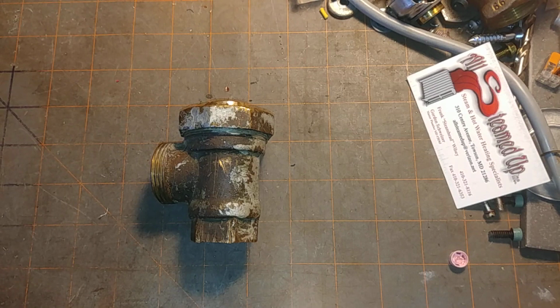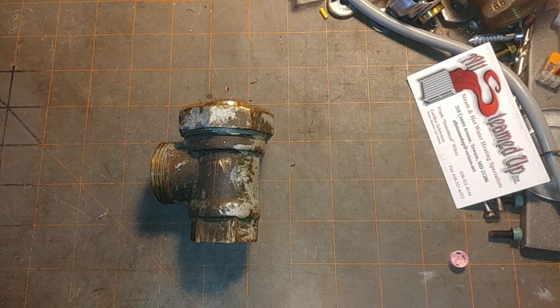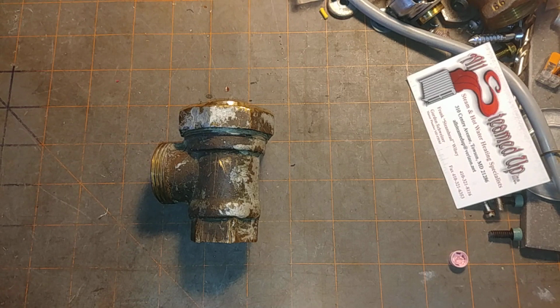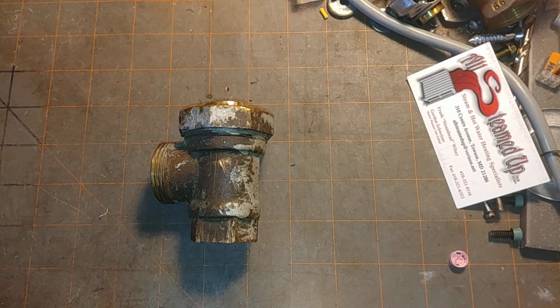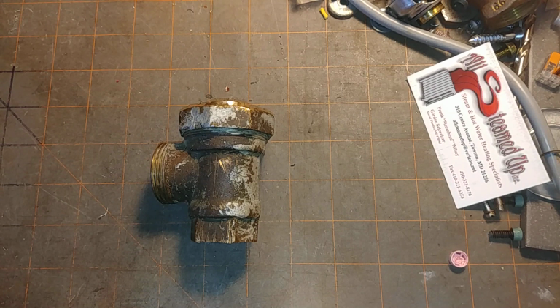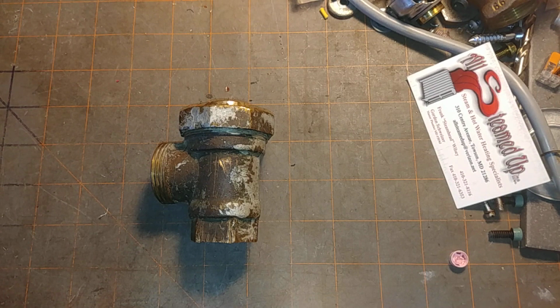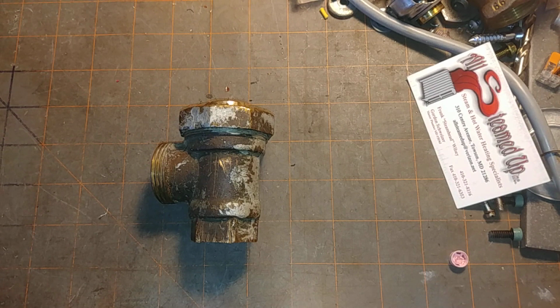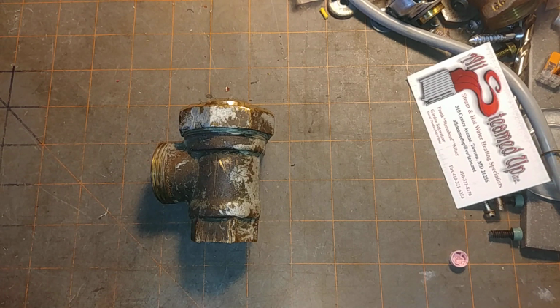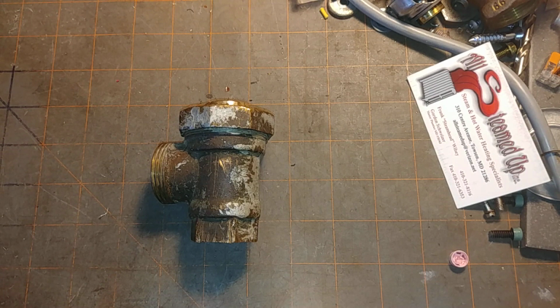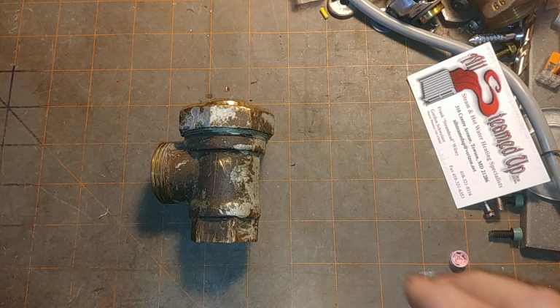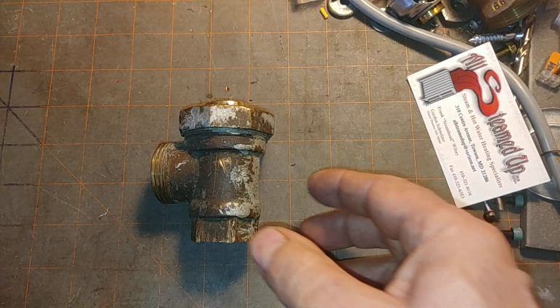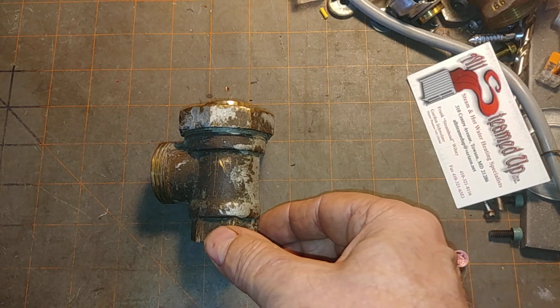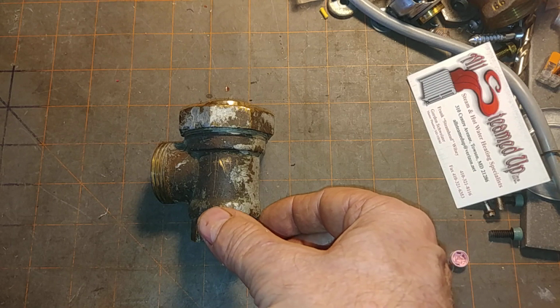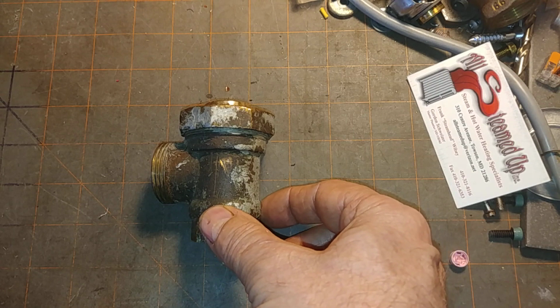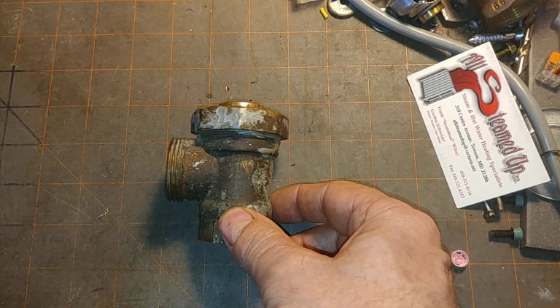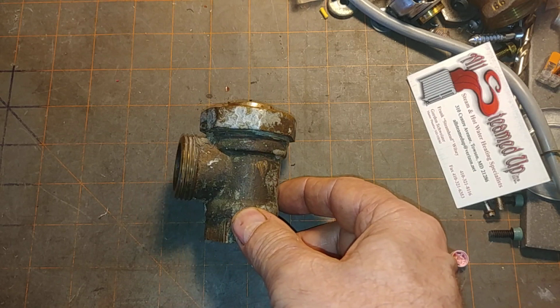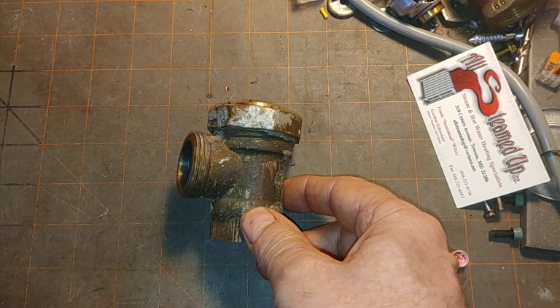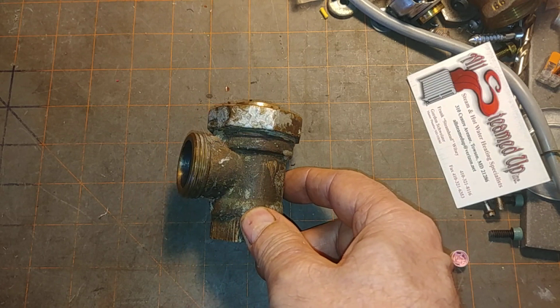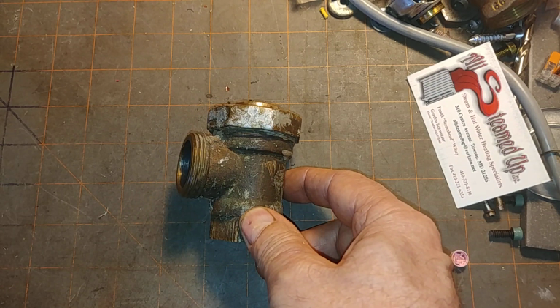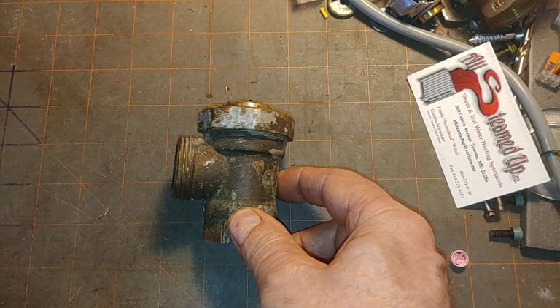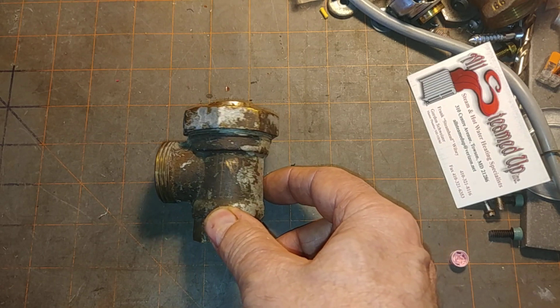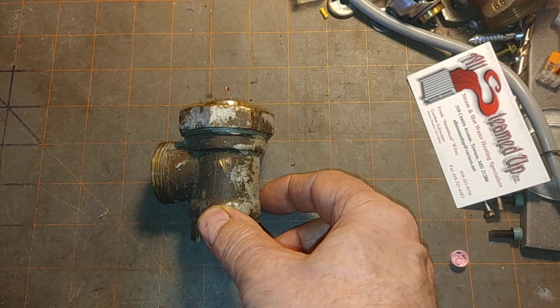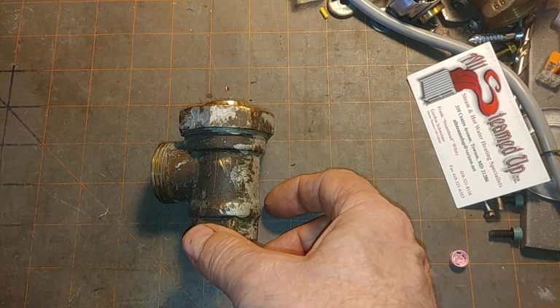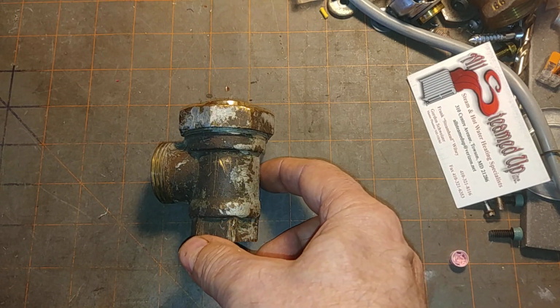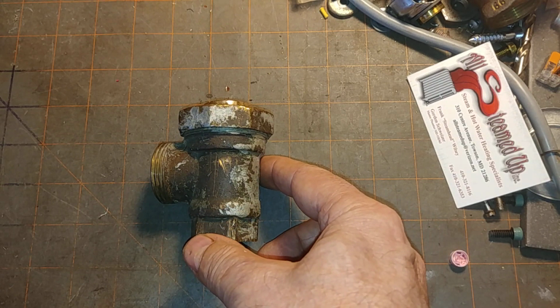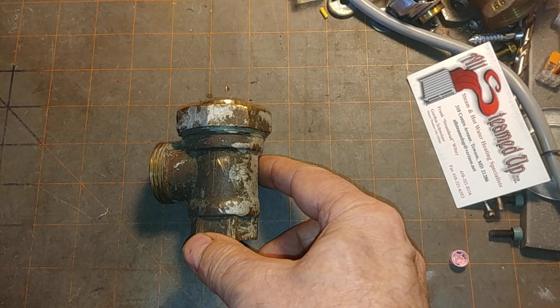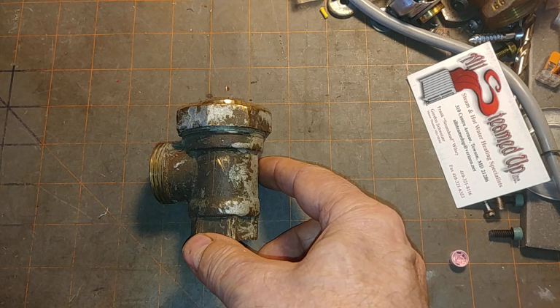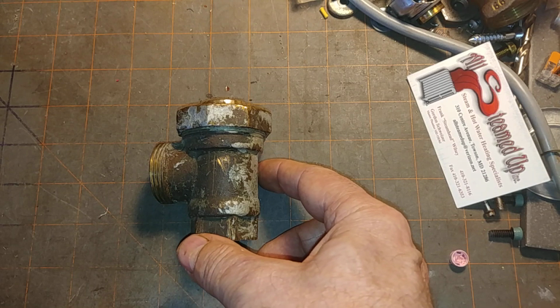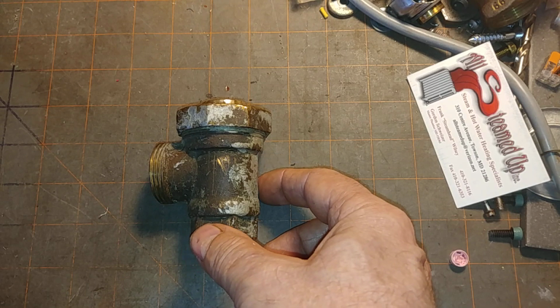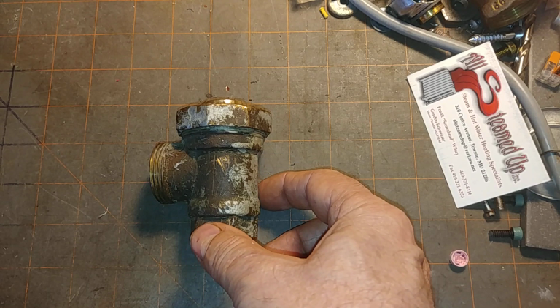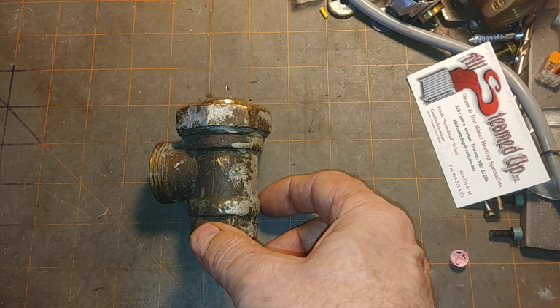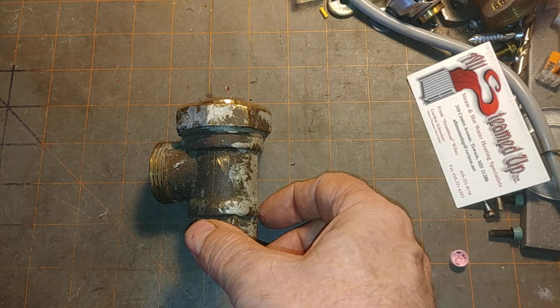Hey, welcome to my program. Today what we have here is an artifact from a steam system that we've discussed in another earlier video, the Tudor system.